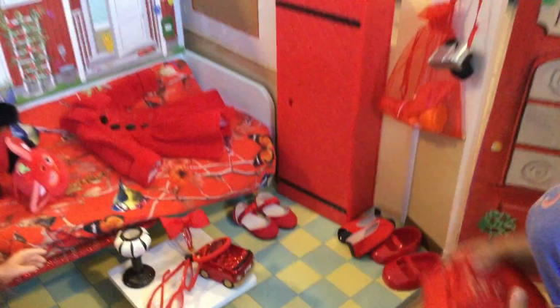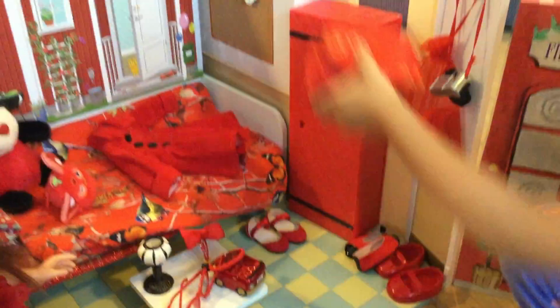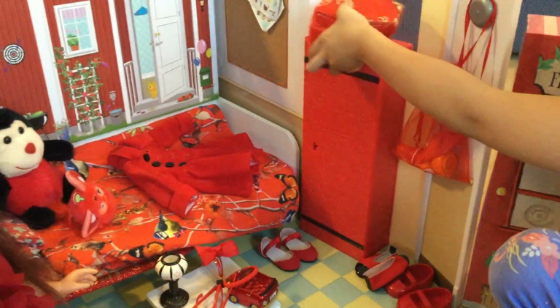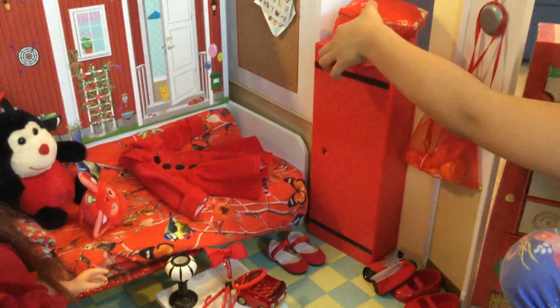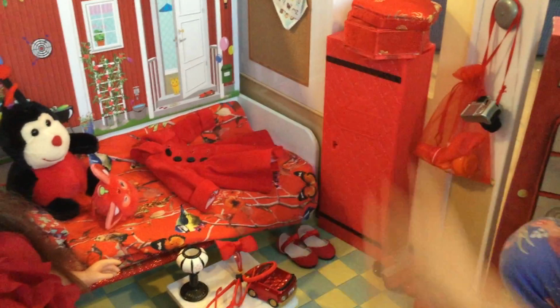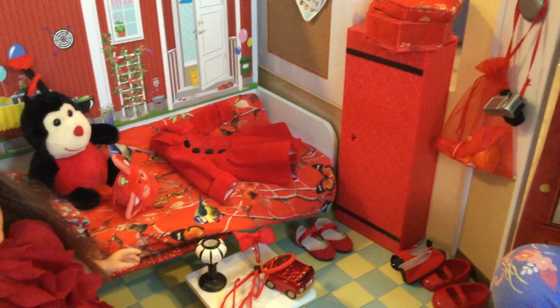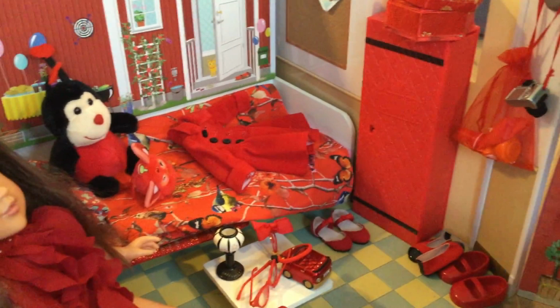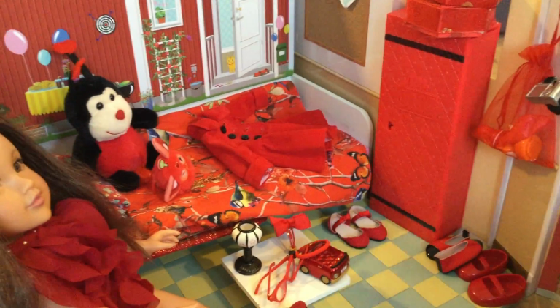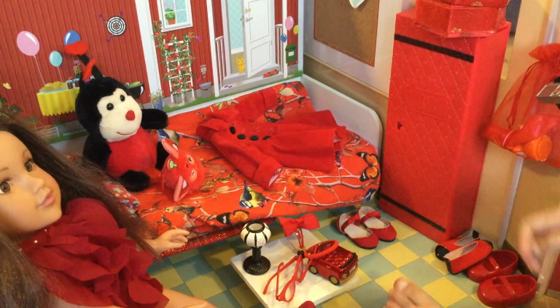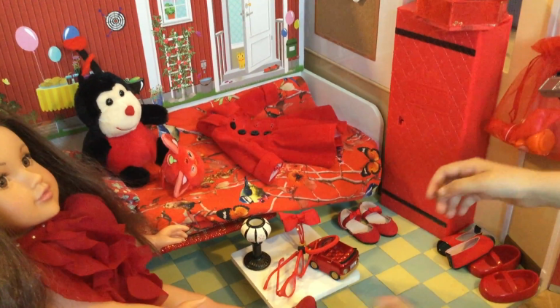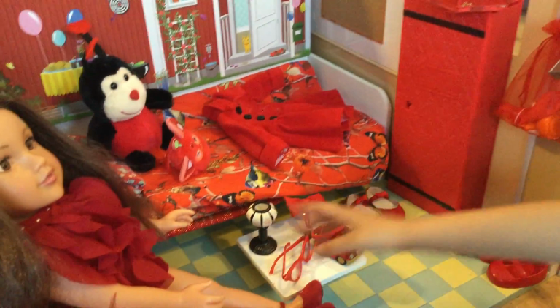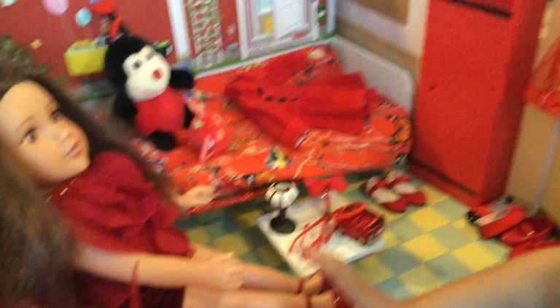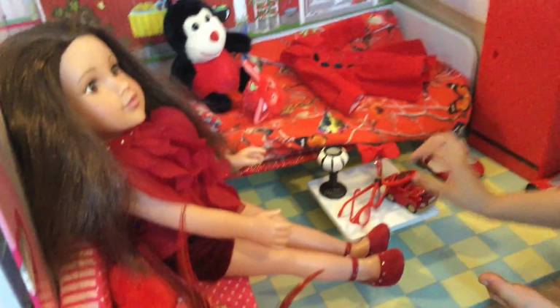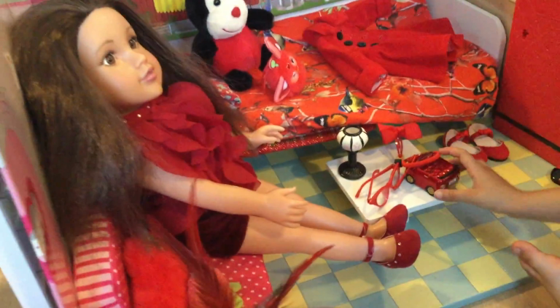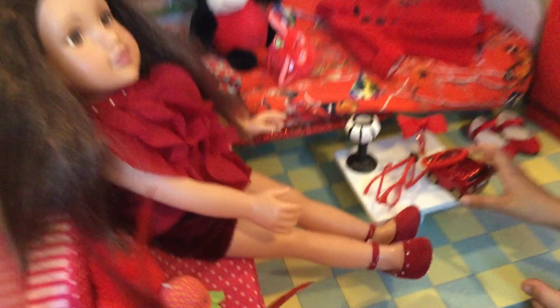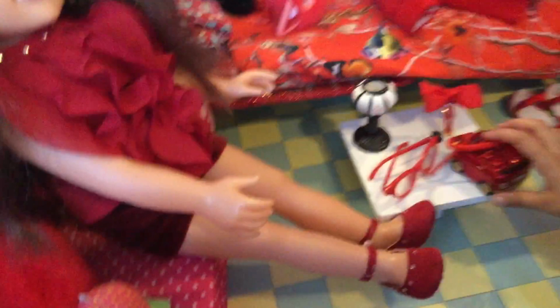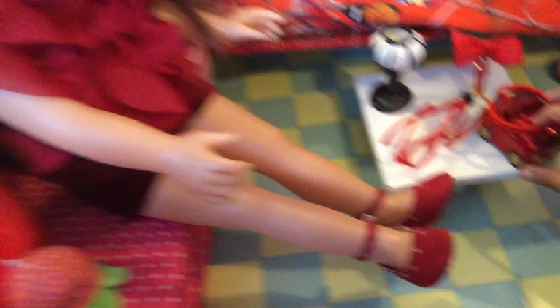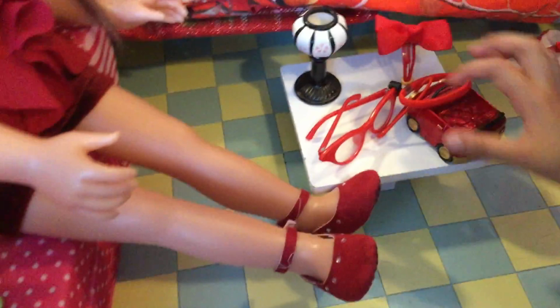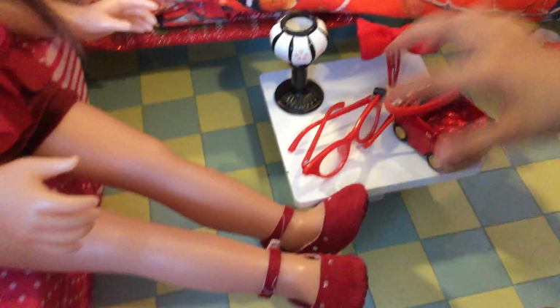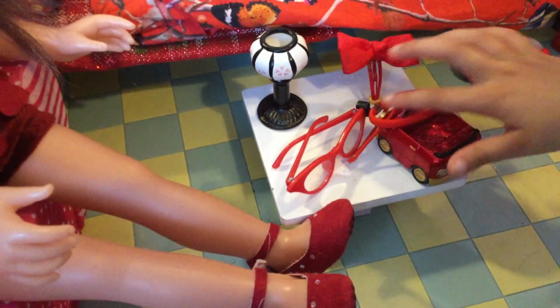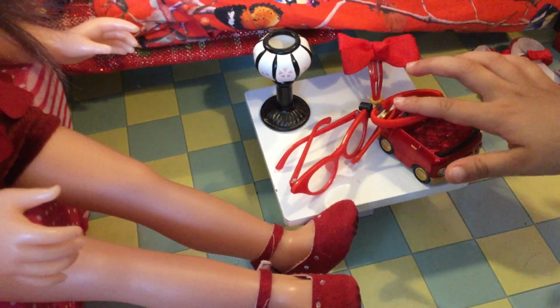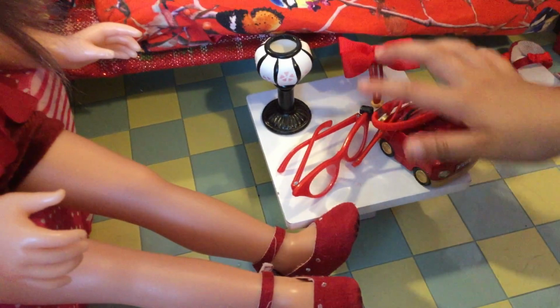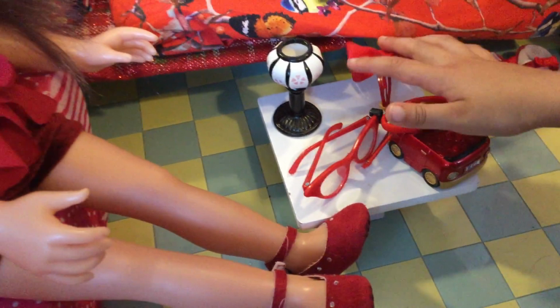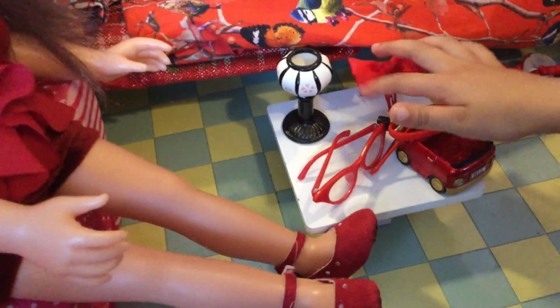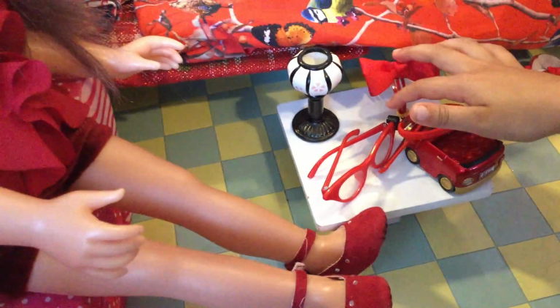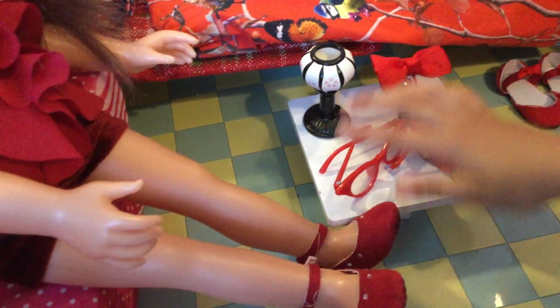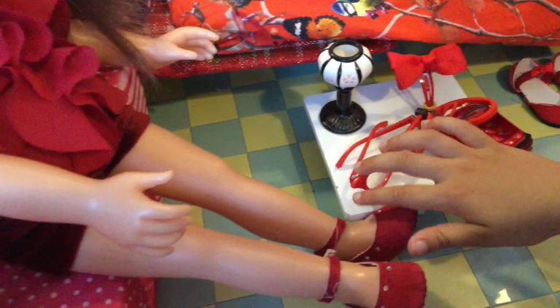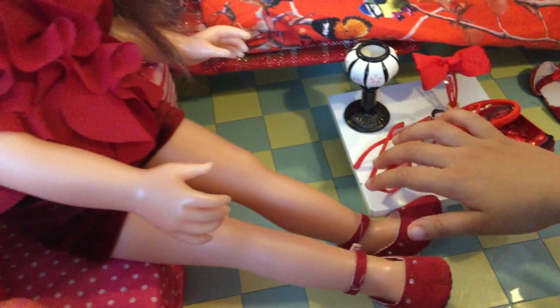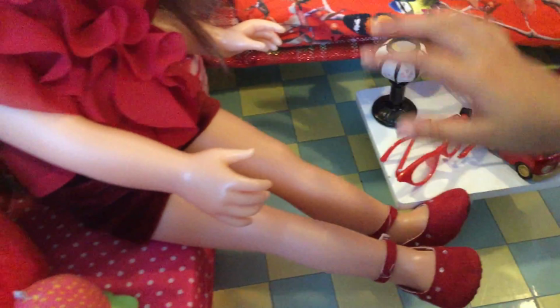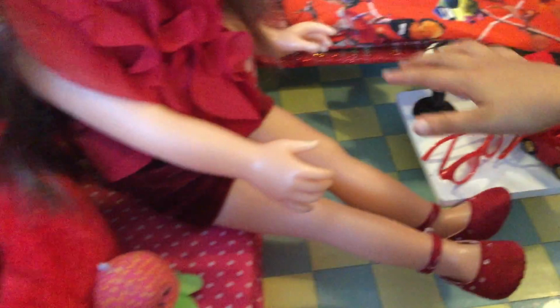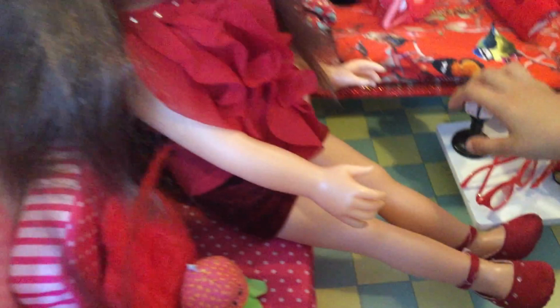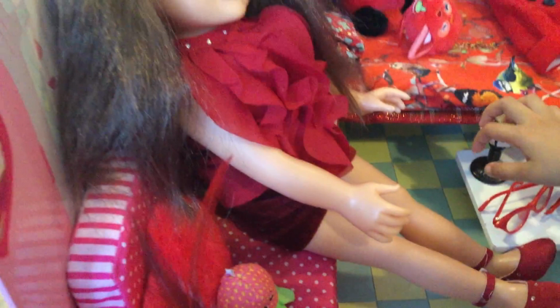Then that's like a little wardrobe. Then over here is like where she gets her hair bands and stuff, like this red bow, and then her glasses and her lamp.